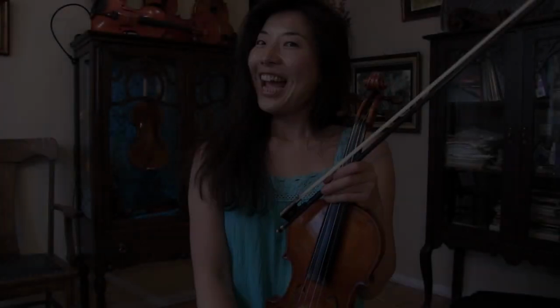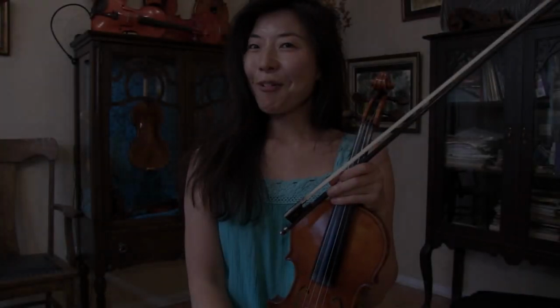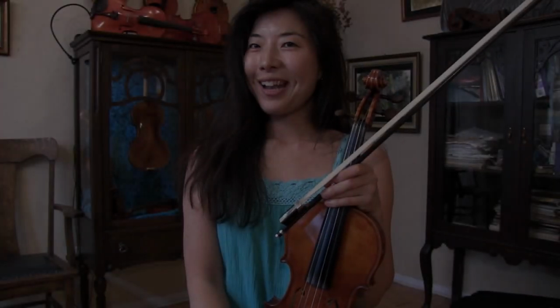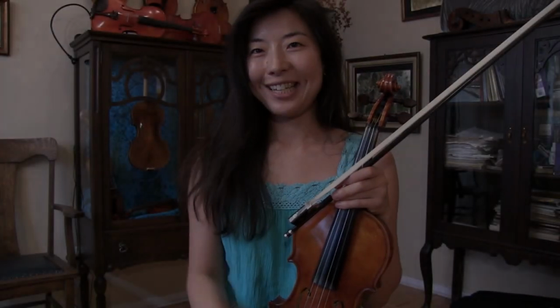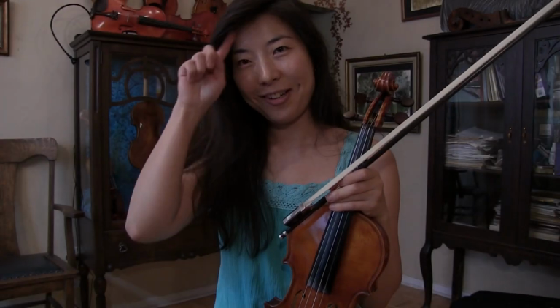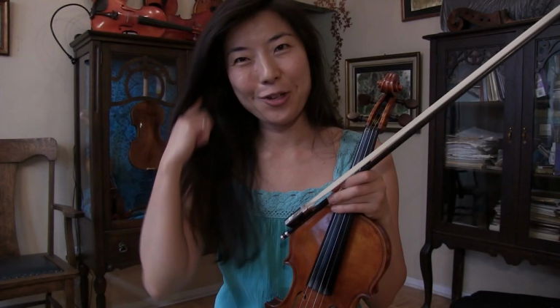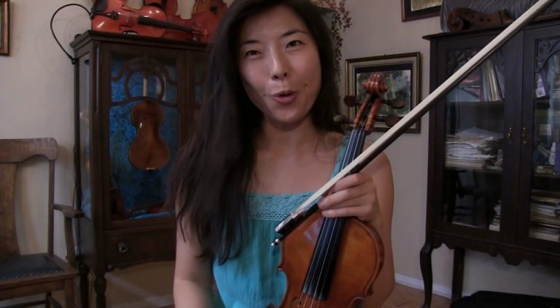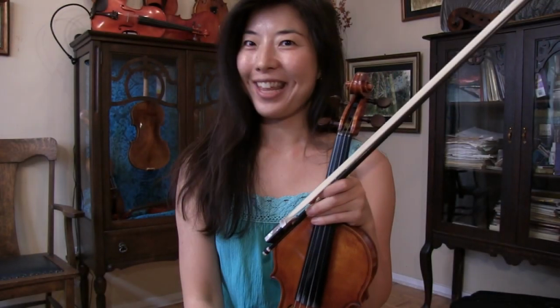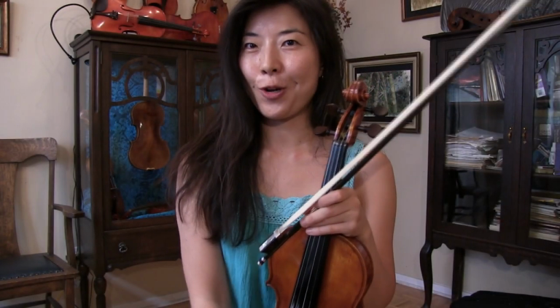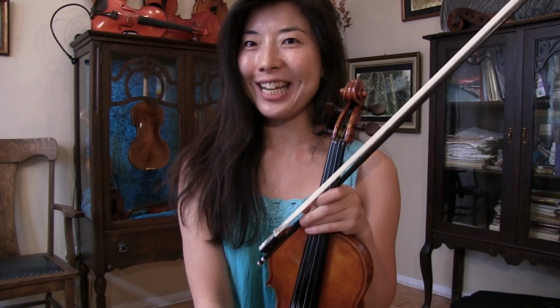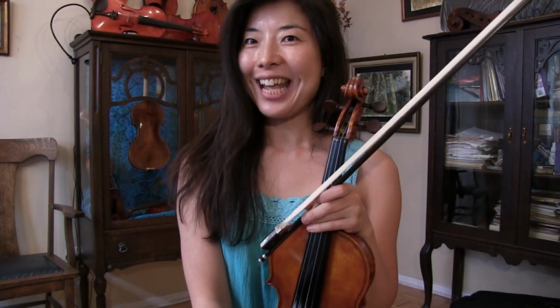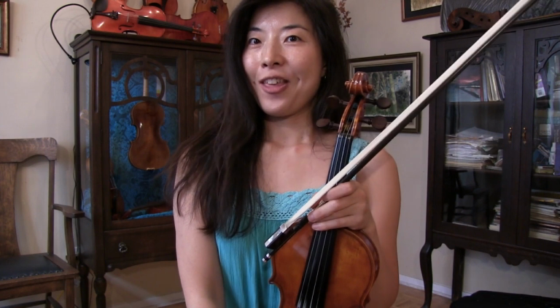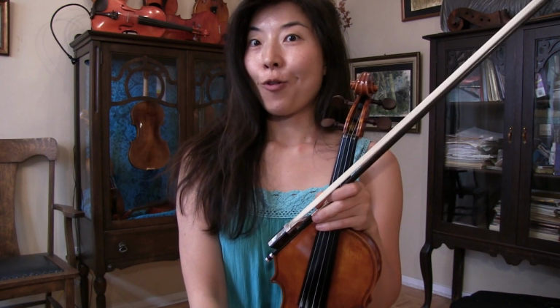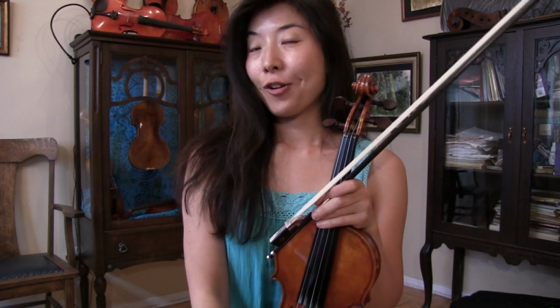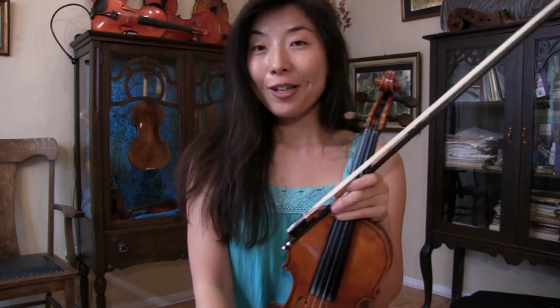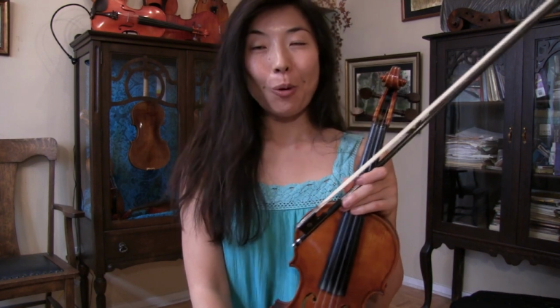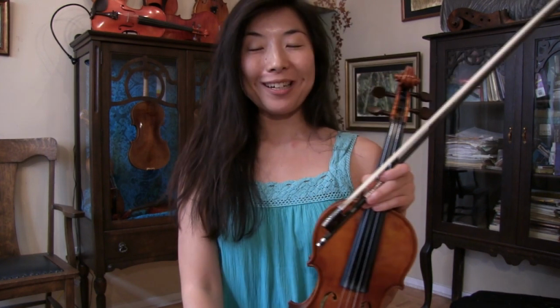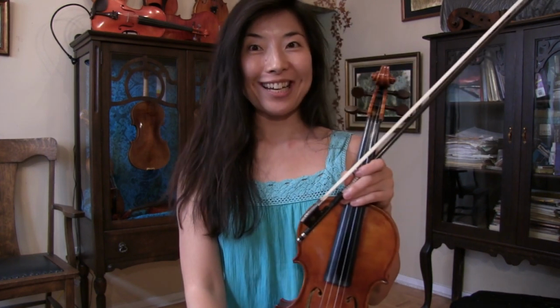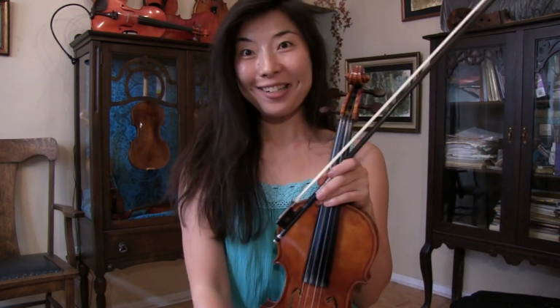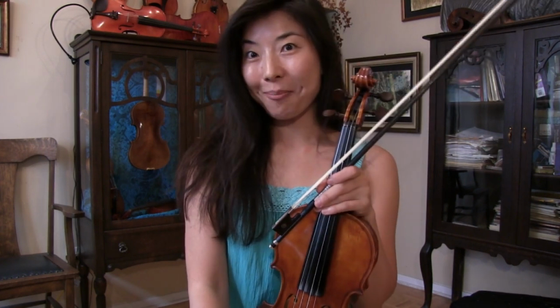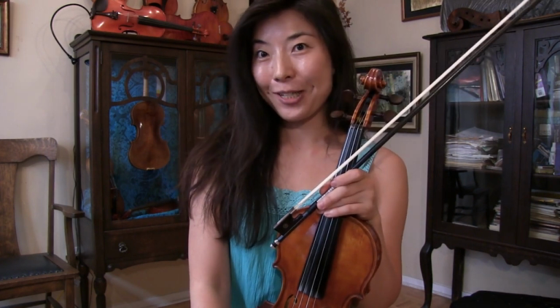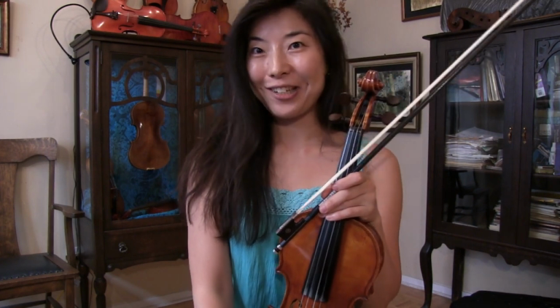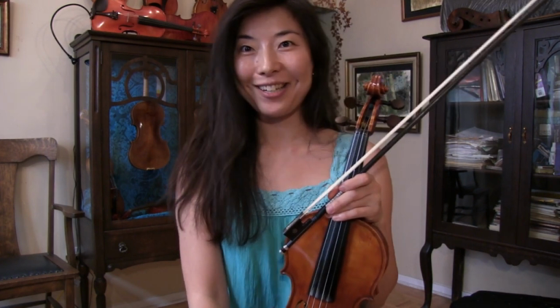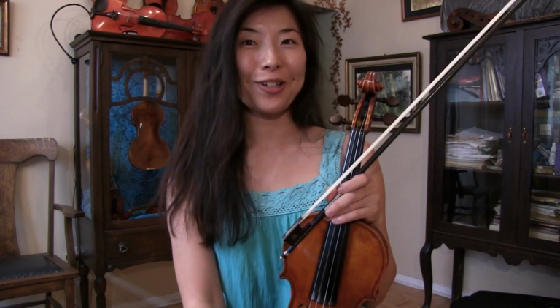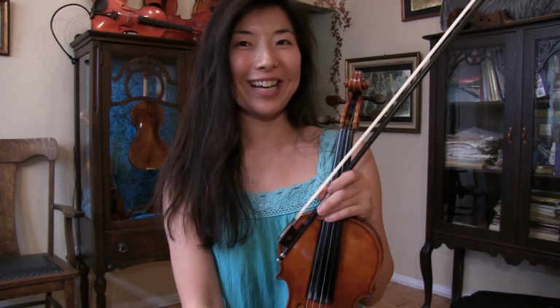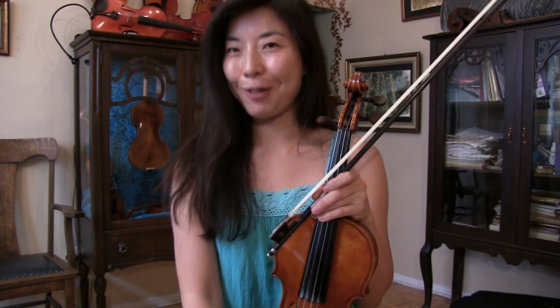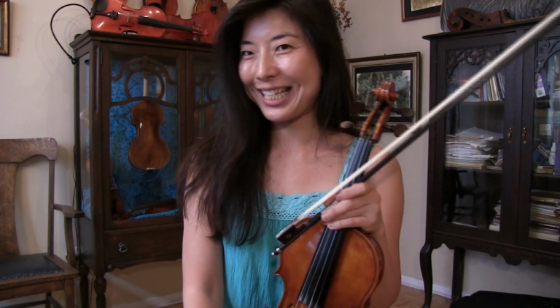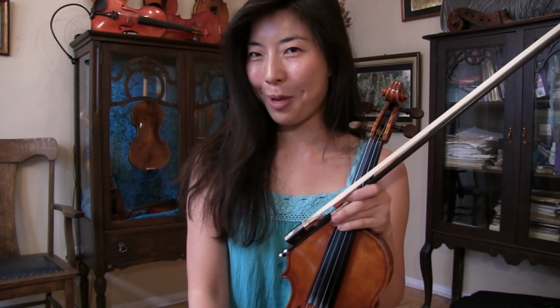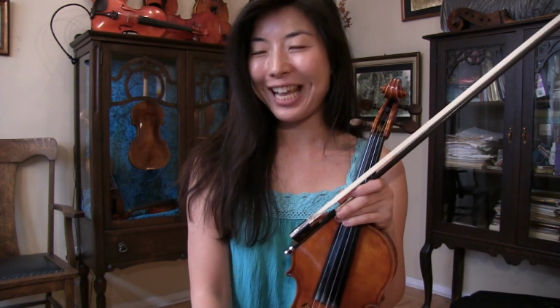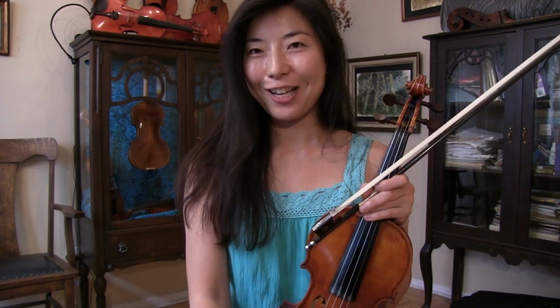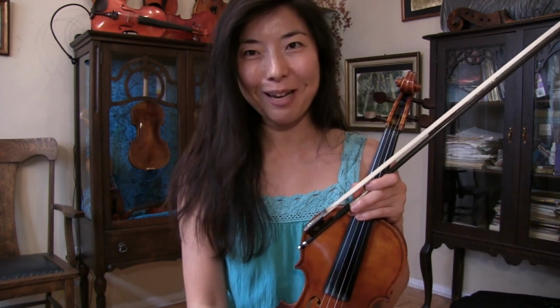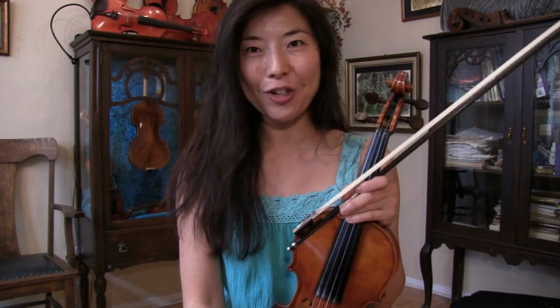Hi everyone, this is your instructor Joy. Thank you for tuning in. Thank you for your continuing support, nice questions, comments, donations, volunteering, and booking lessons with me. I truly appreciate it.